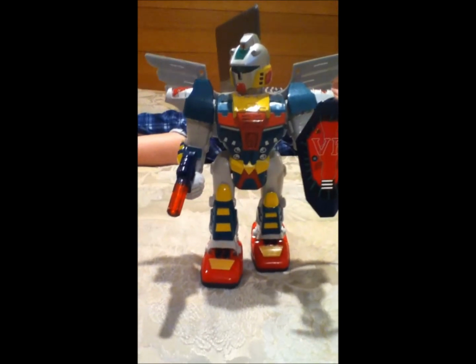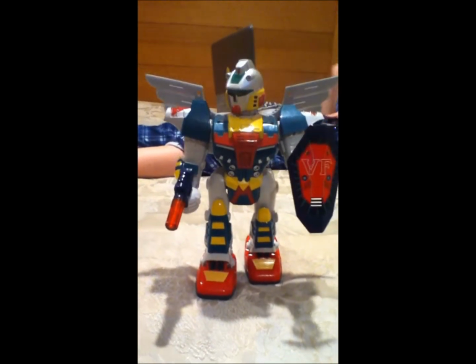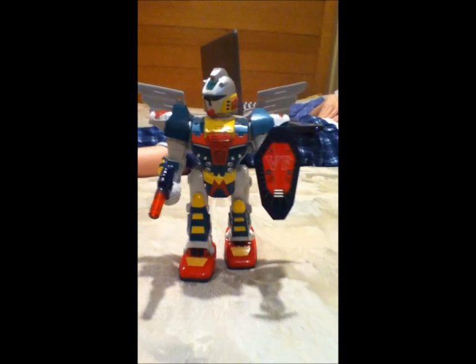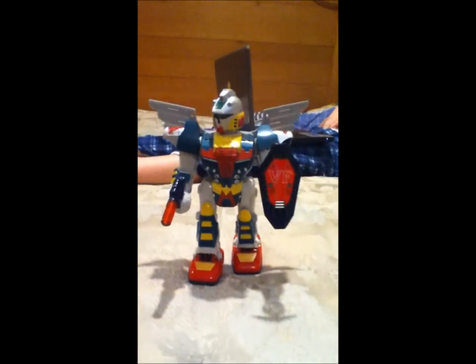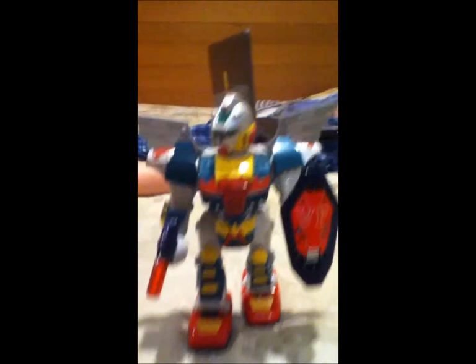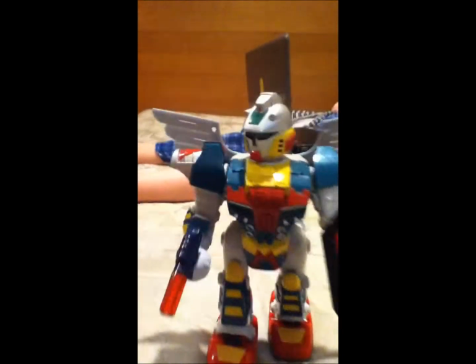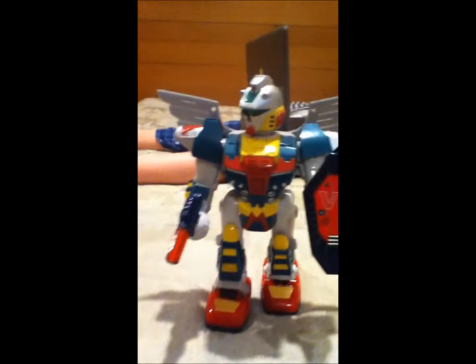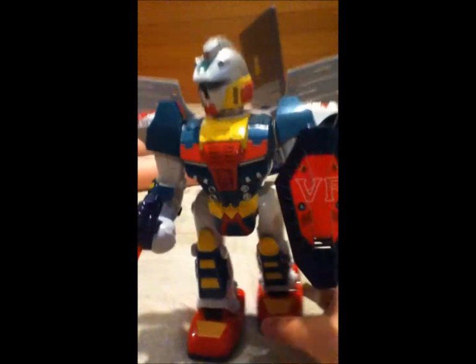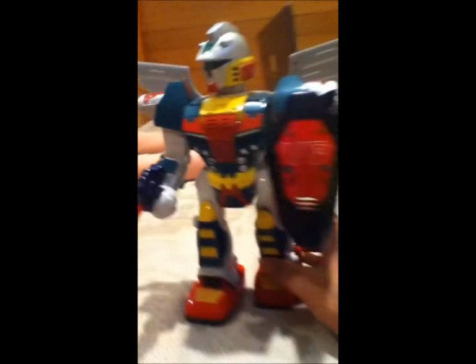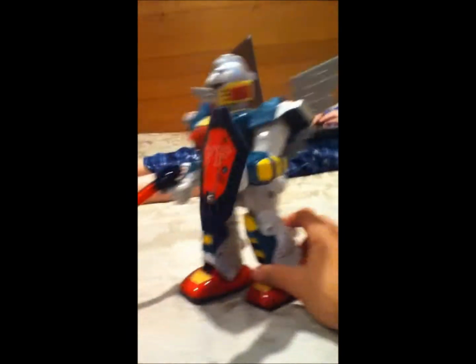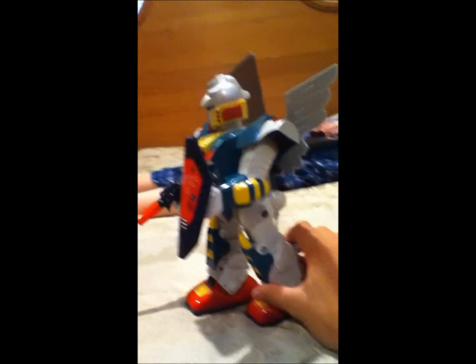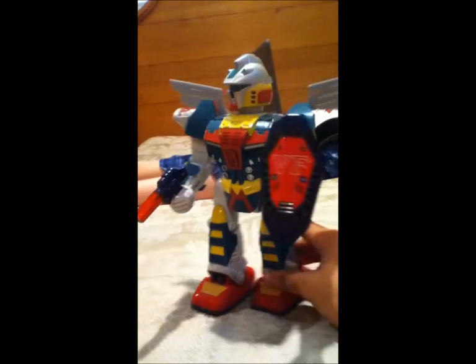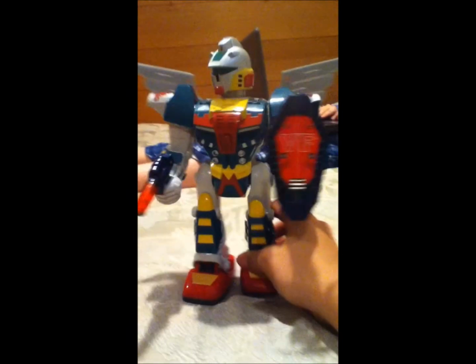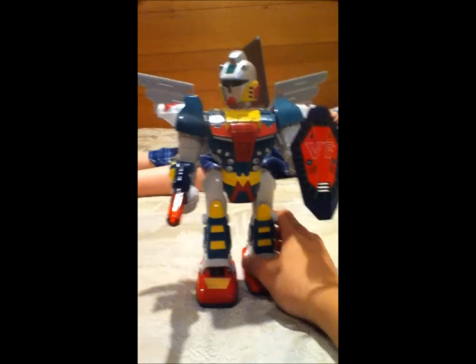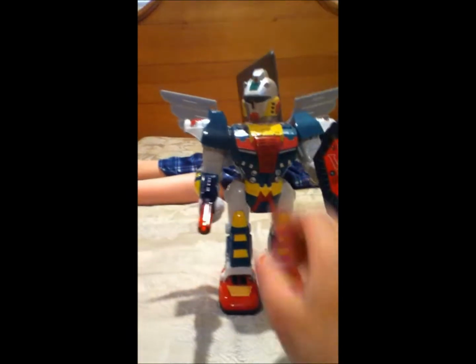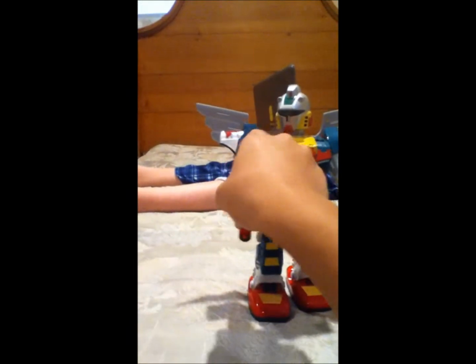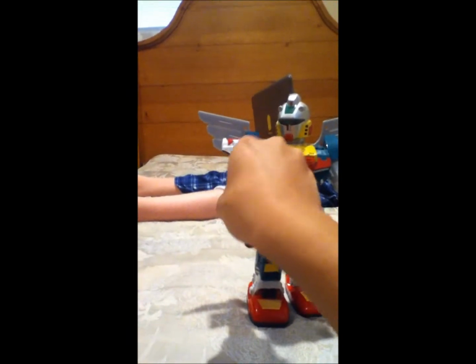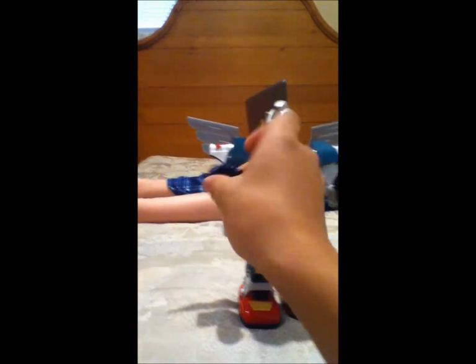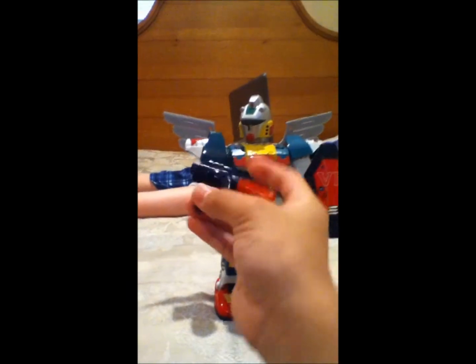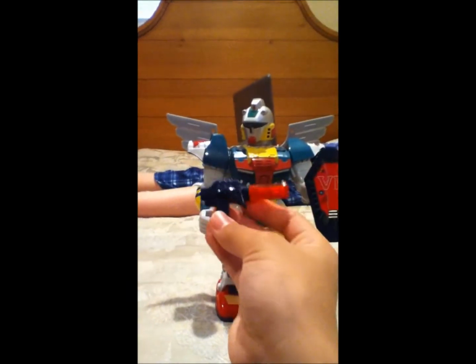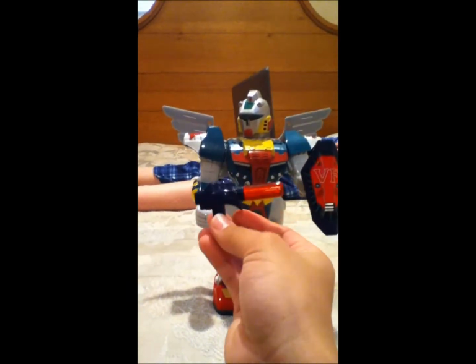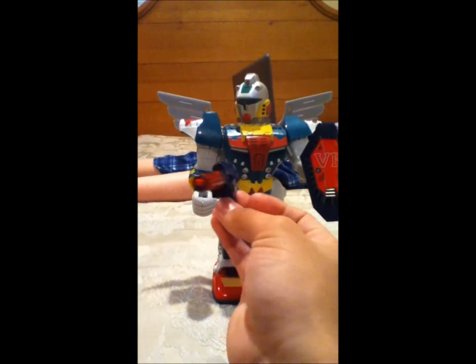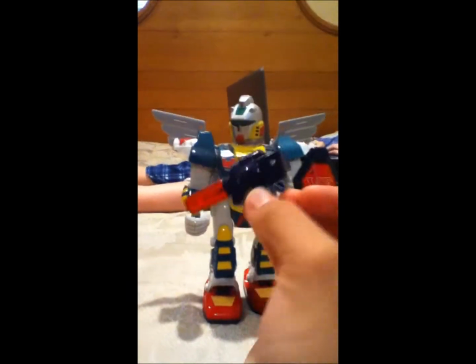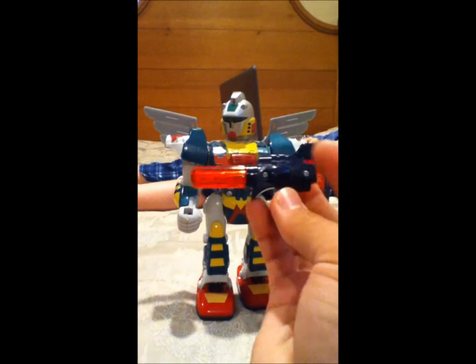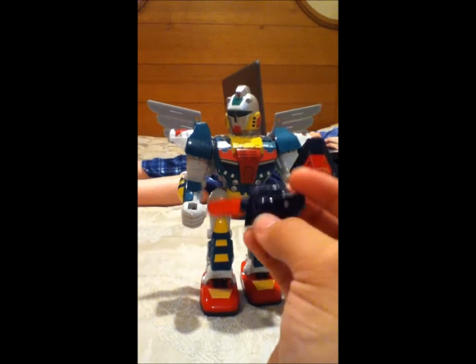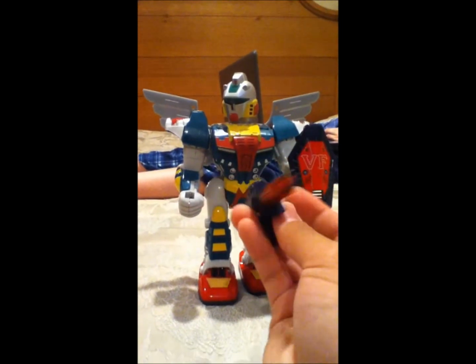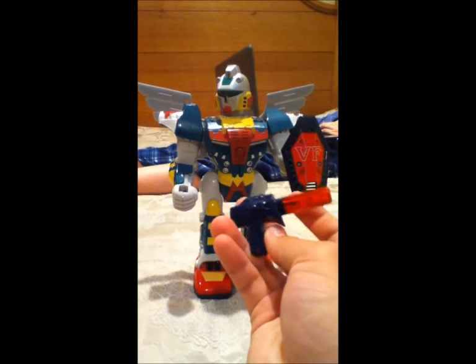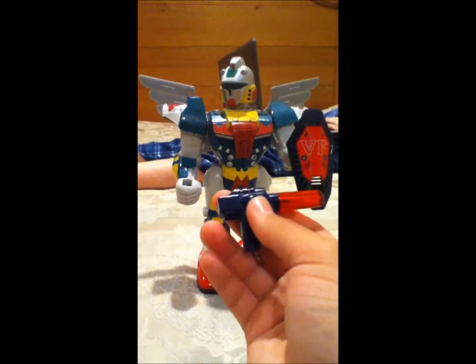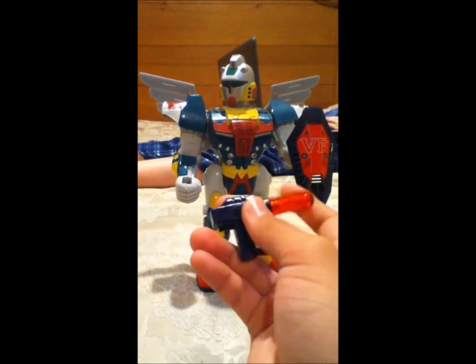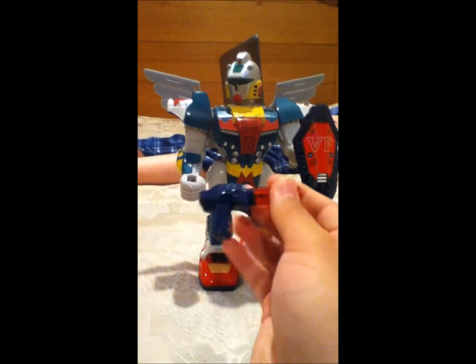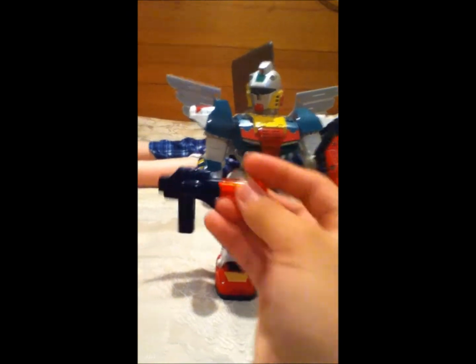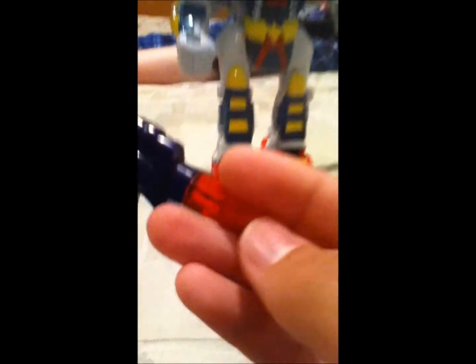Okay, I'm back, sorry about that. So this is Wing Fighter, all built, as you can see. His weapon is like a ray gun or a pistol — something like that. It's like a really old-styled one, but it's all shiny. It has a little light bulb in here, as you can see.